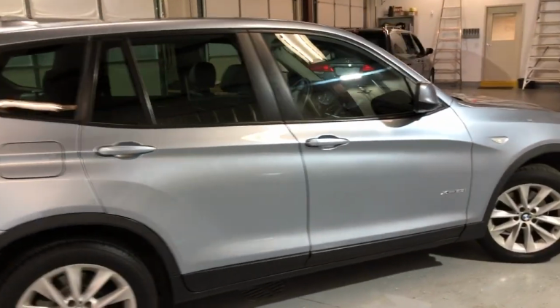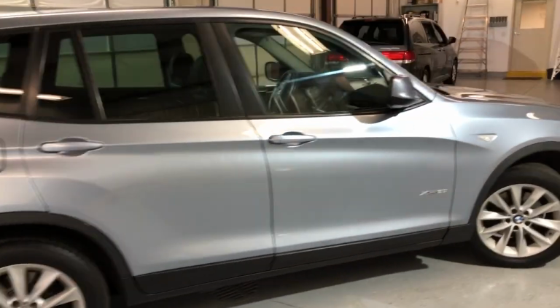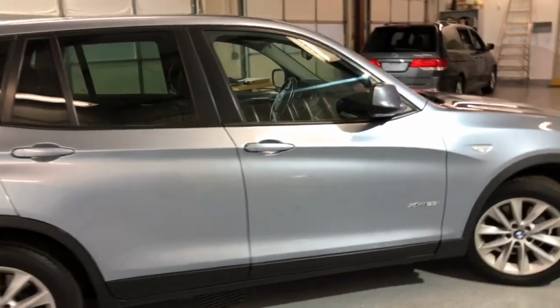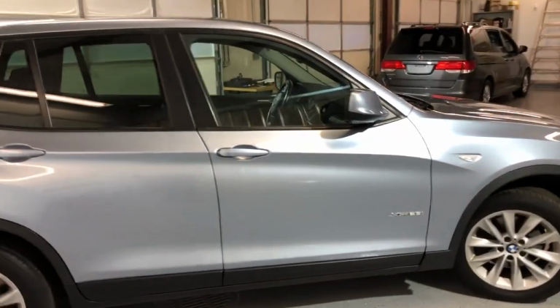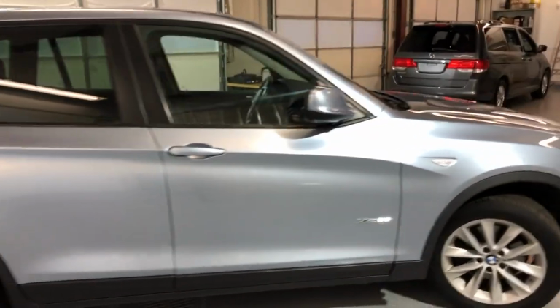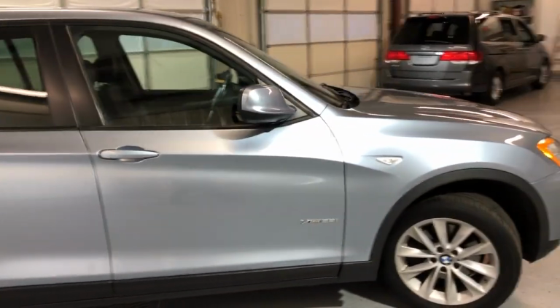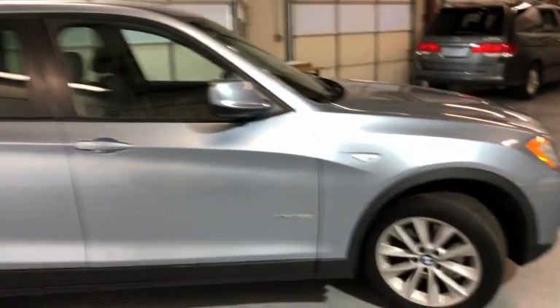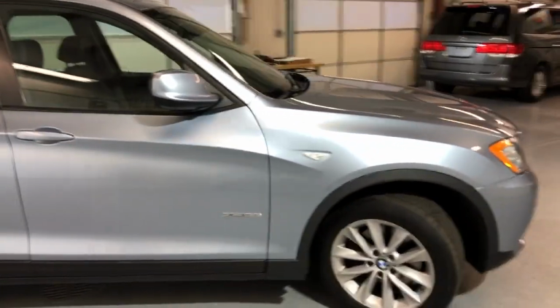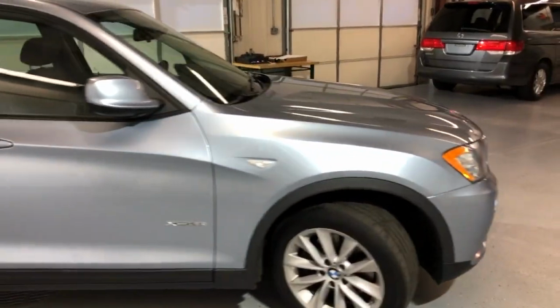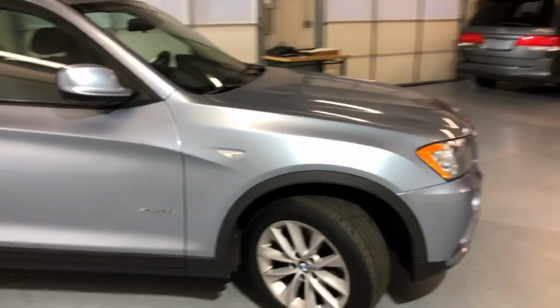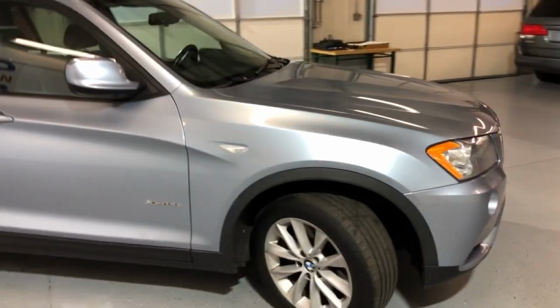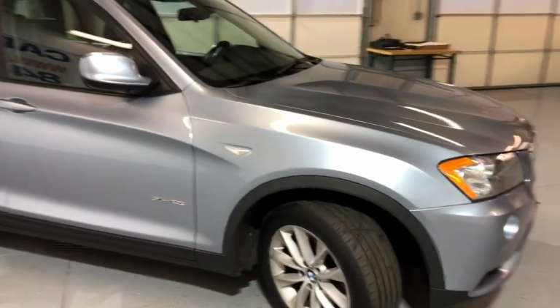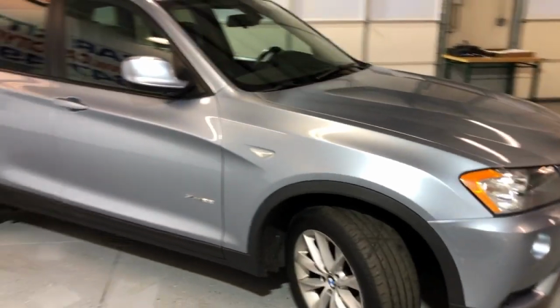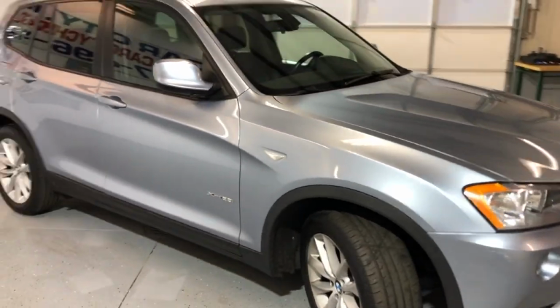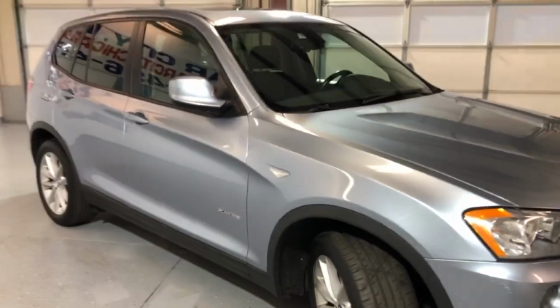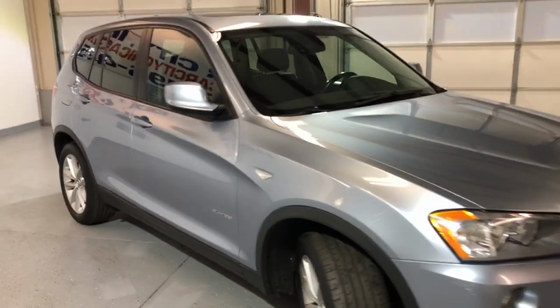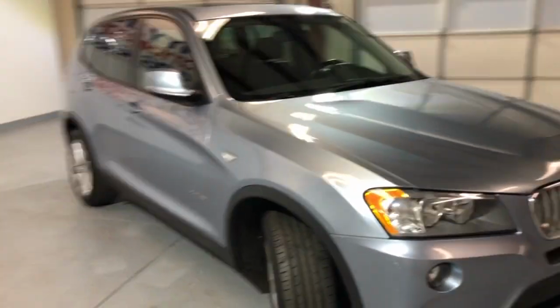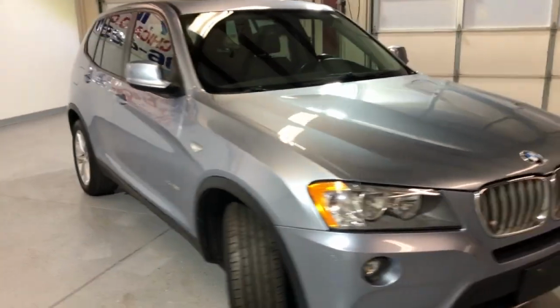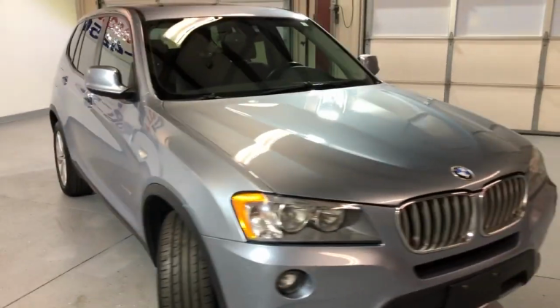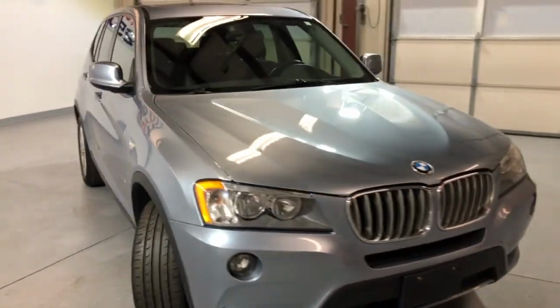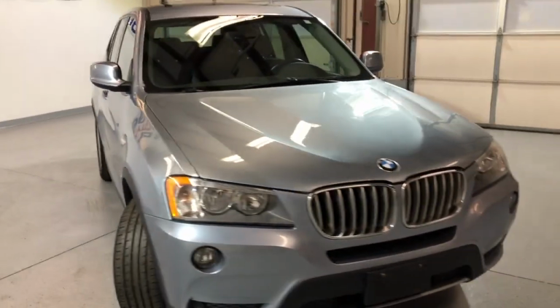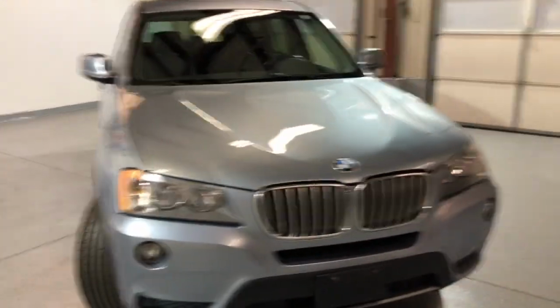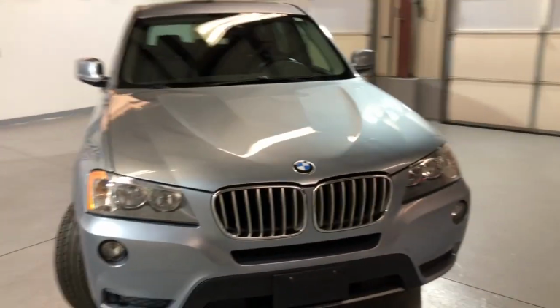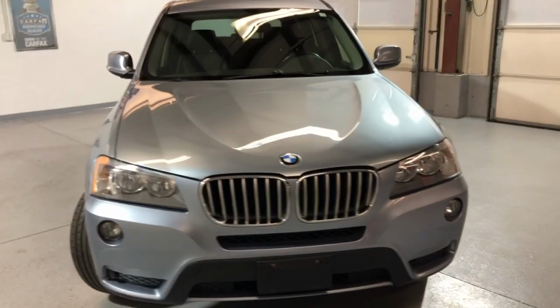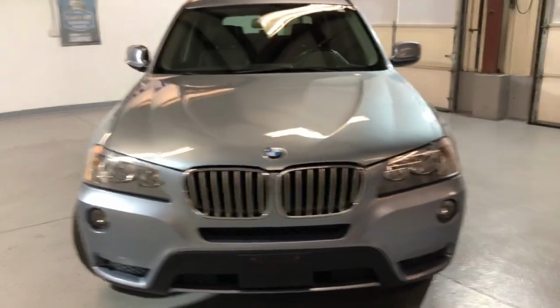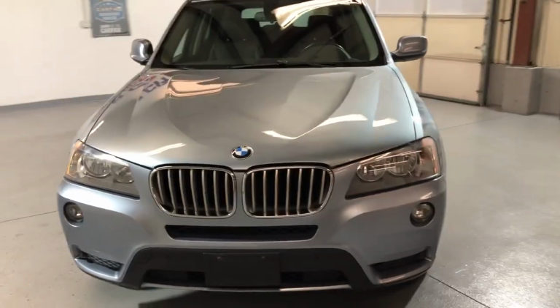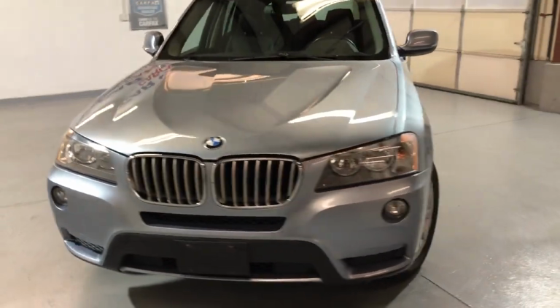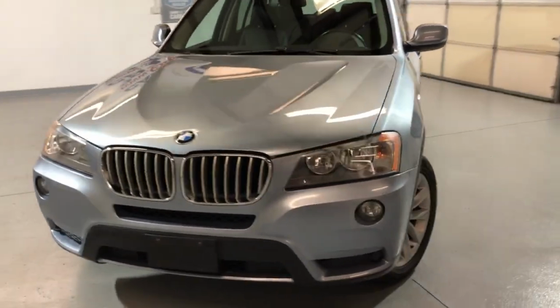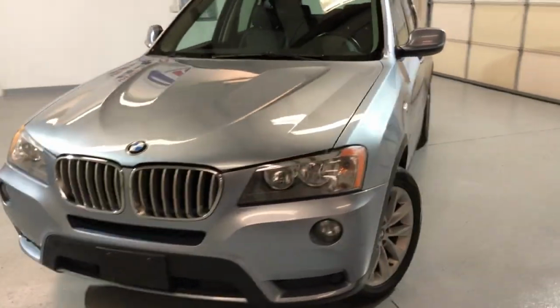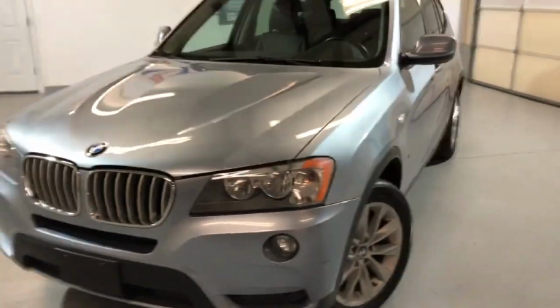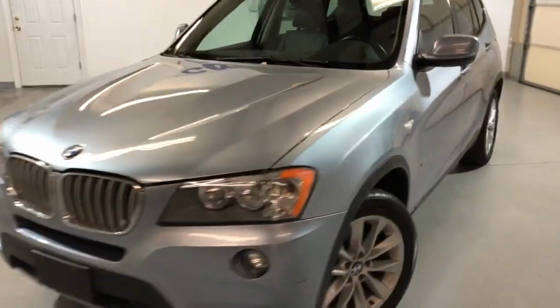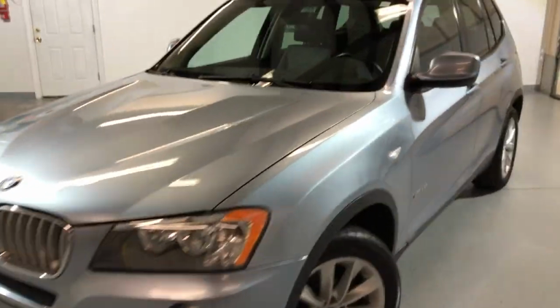It's been detailed, runs and drives great, front row ready unit, inspected. Fog lamps, HID headlights, body looks very nice and clean.